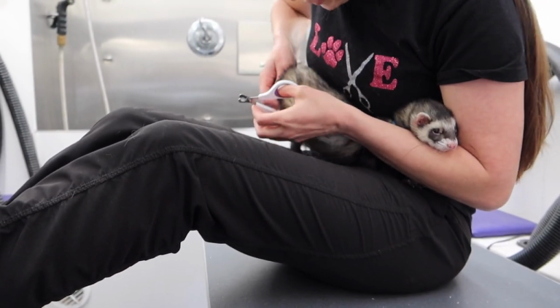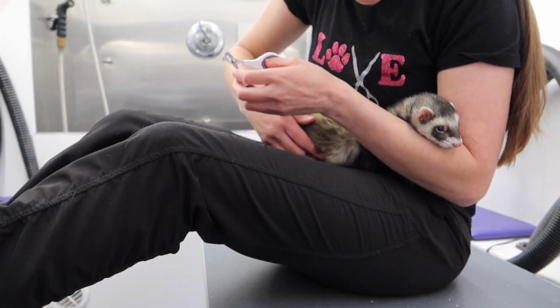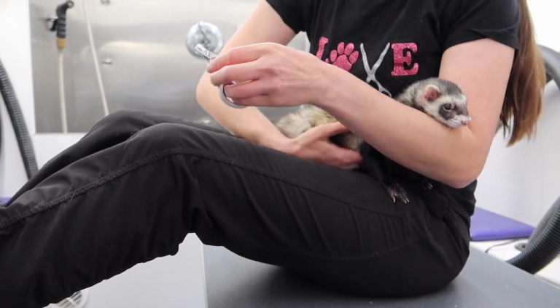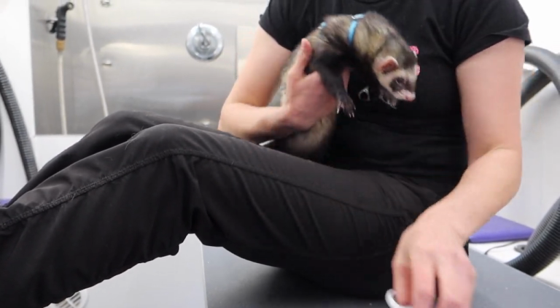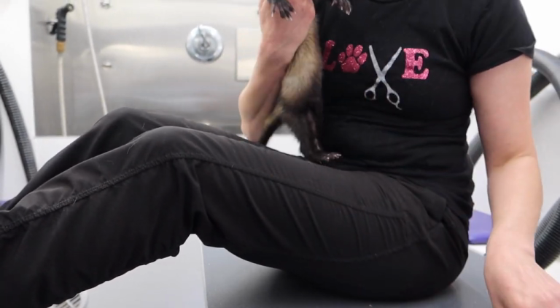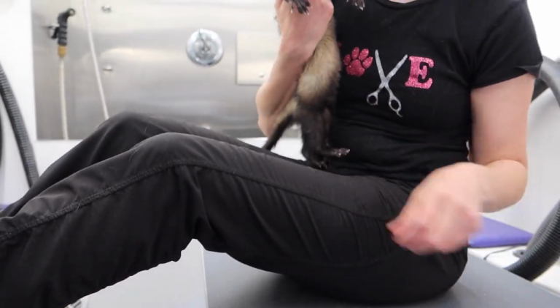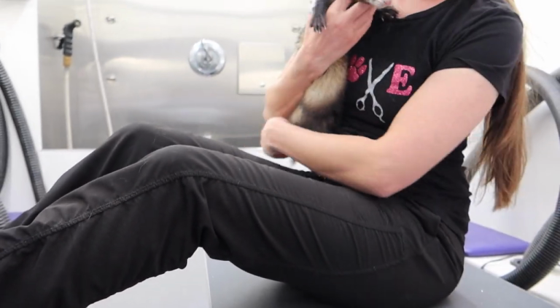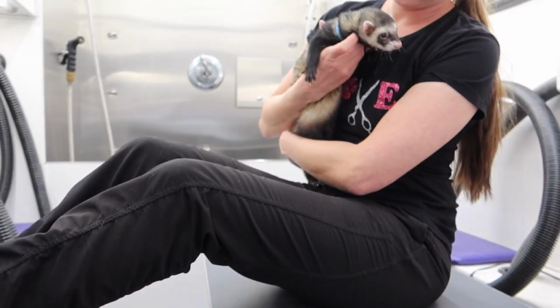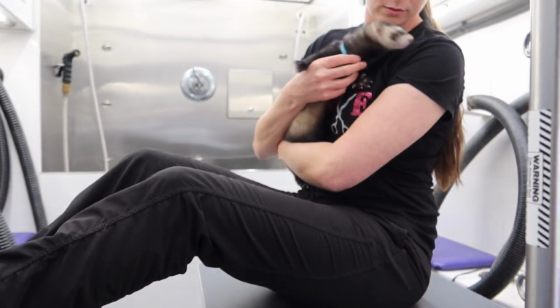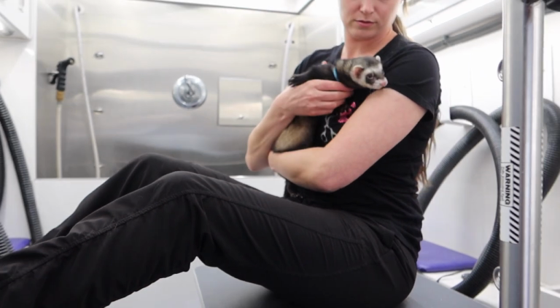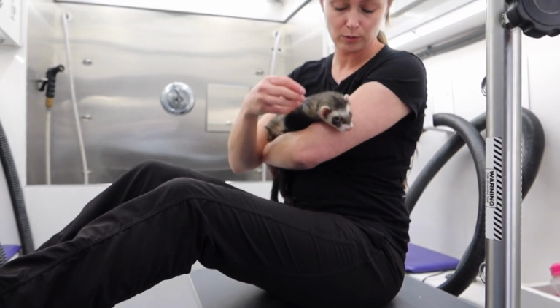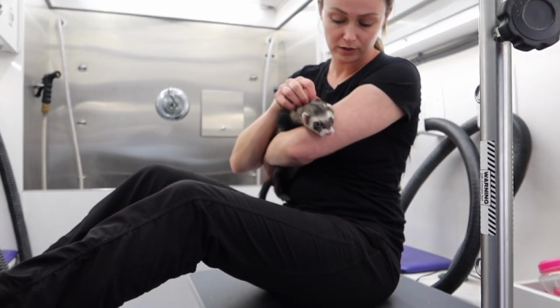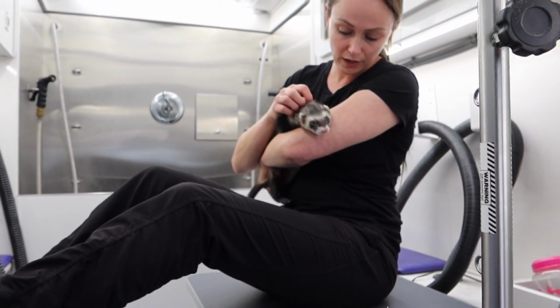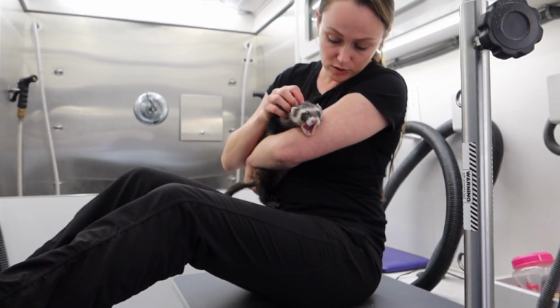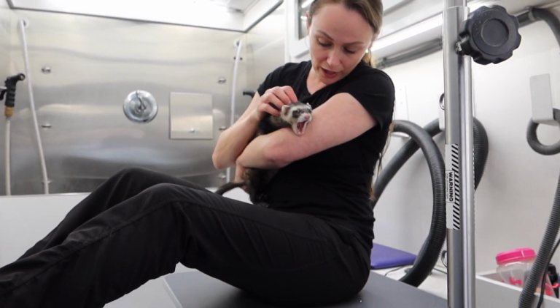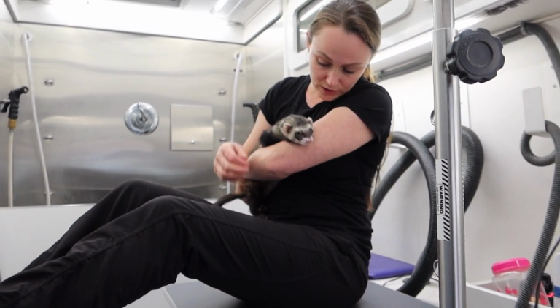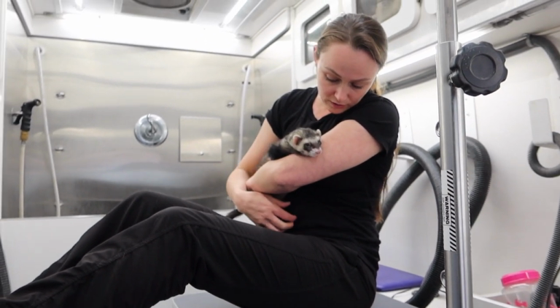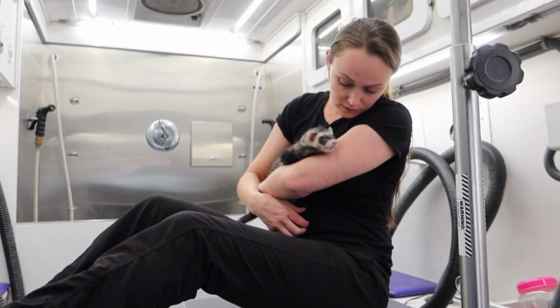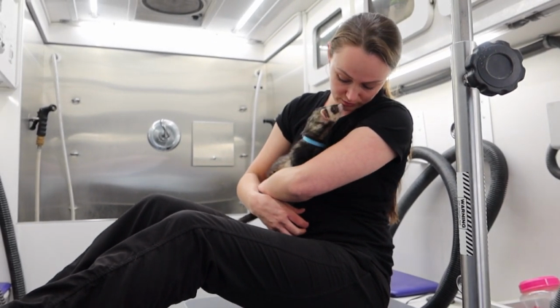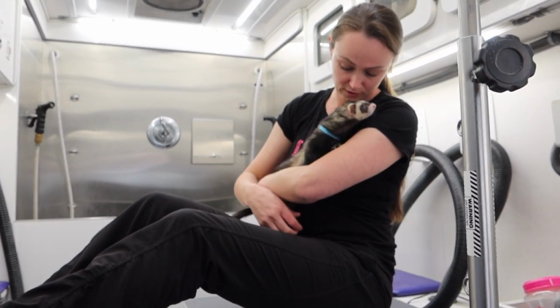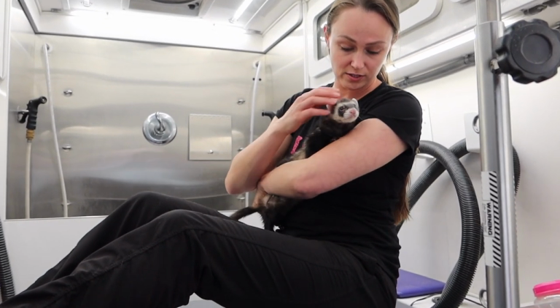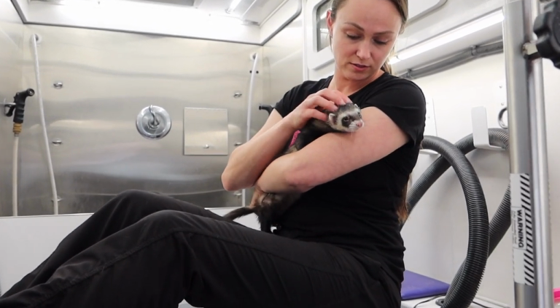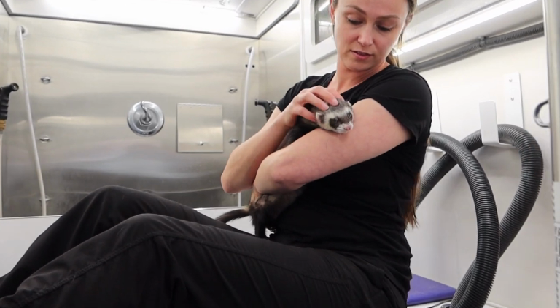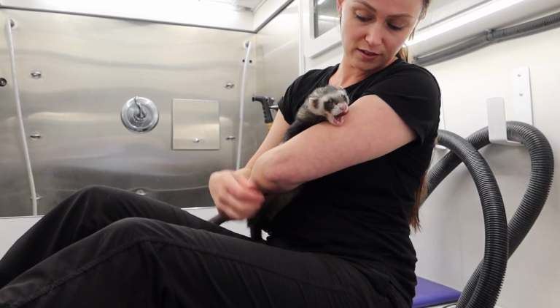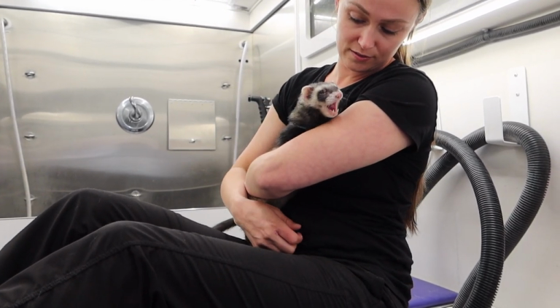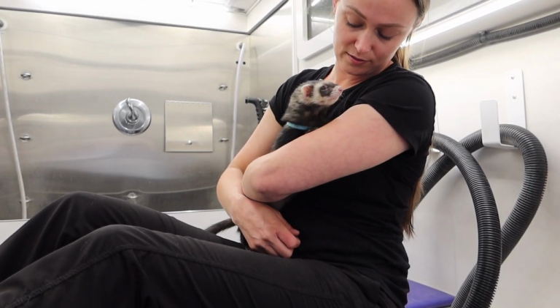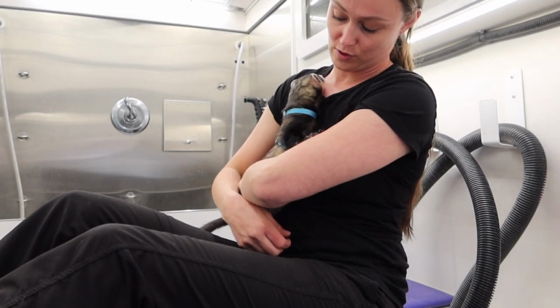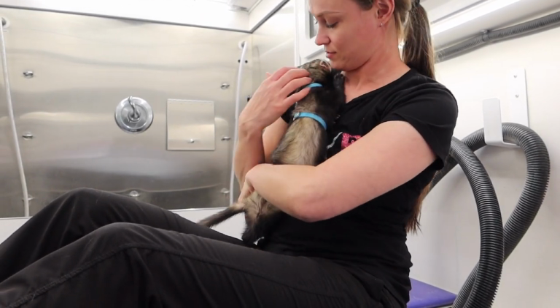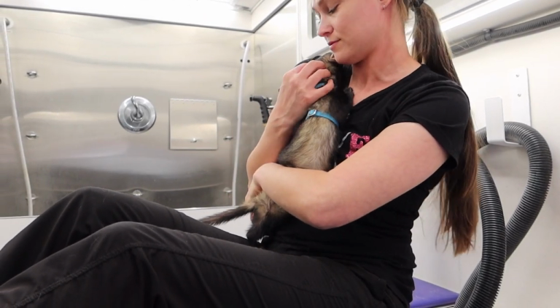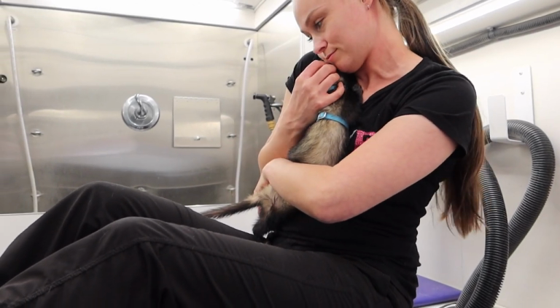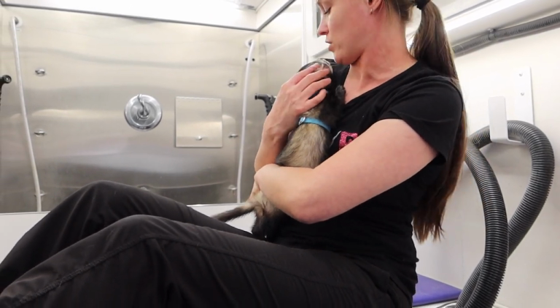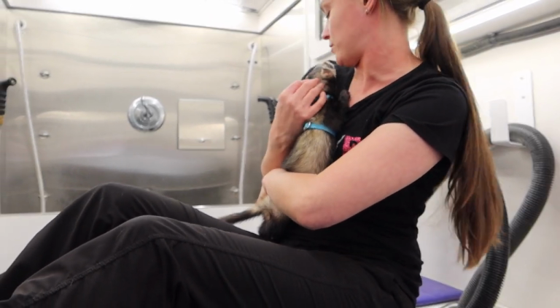Got it. Good boy. That wasn't so bad, was it? I'm sorry — will you scratch me?